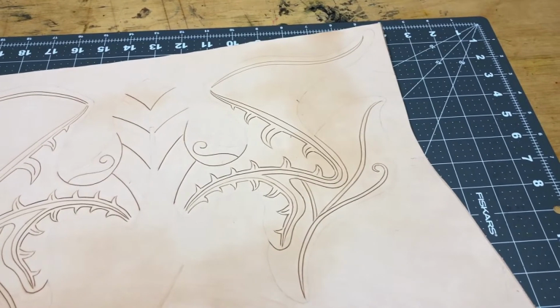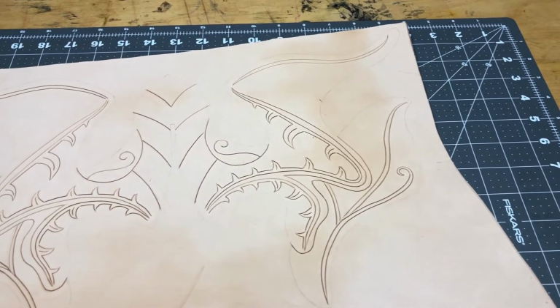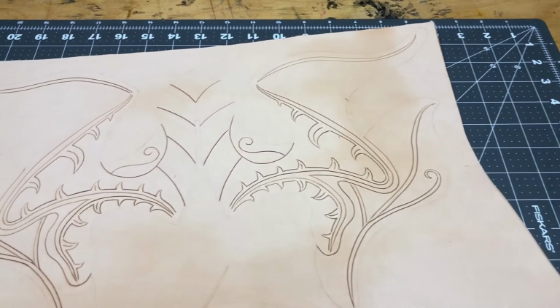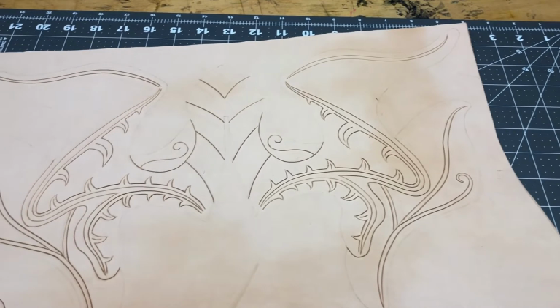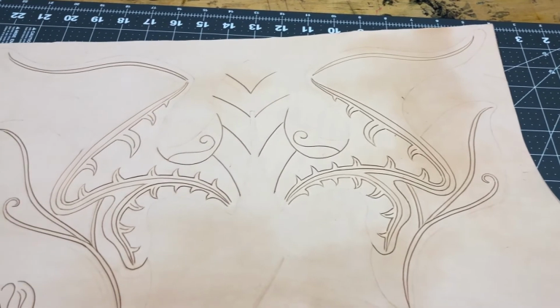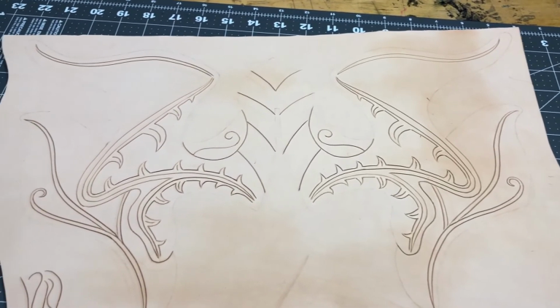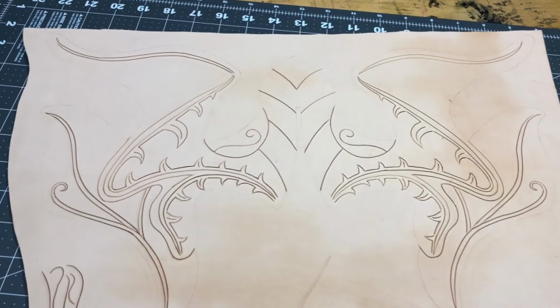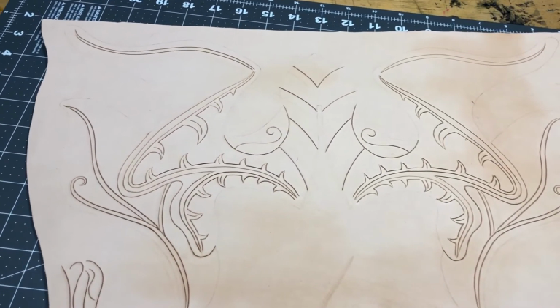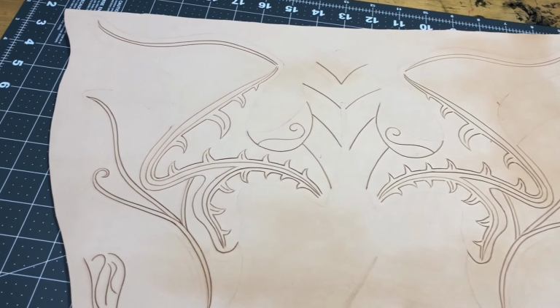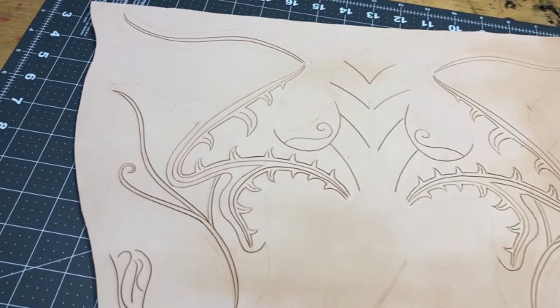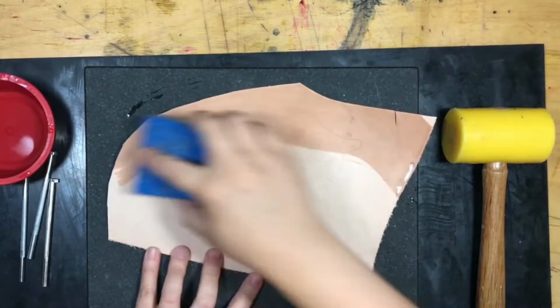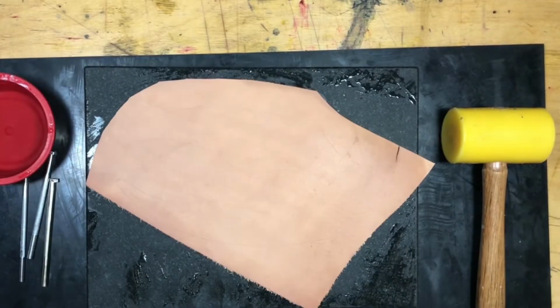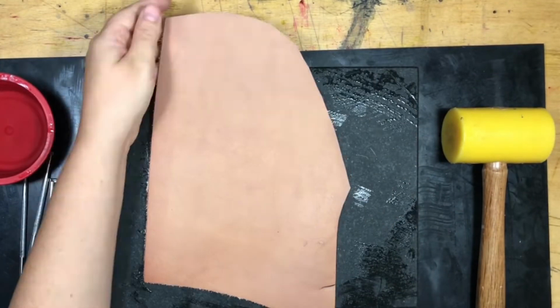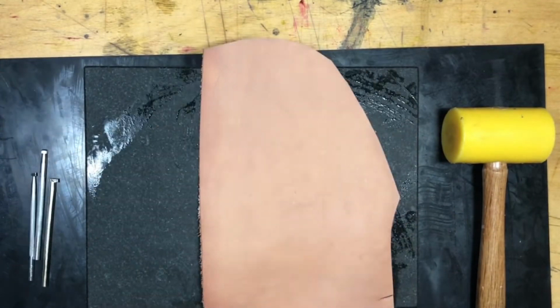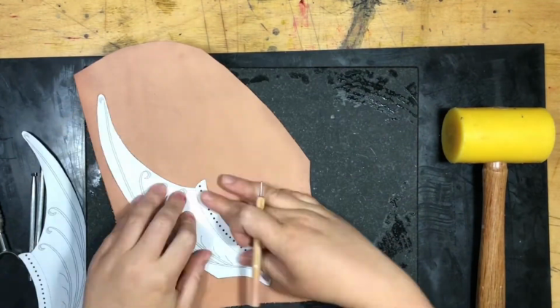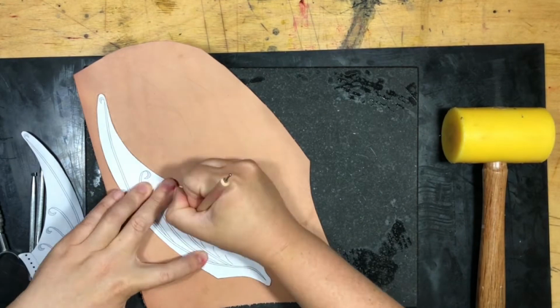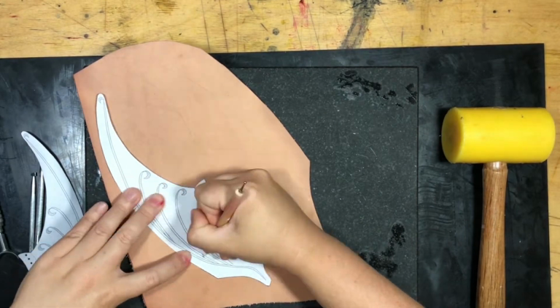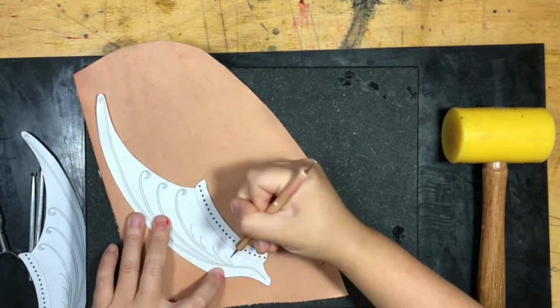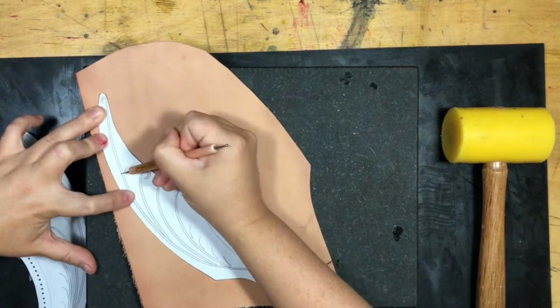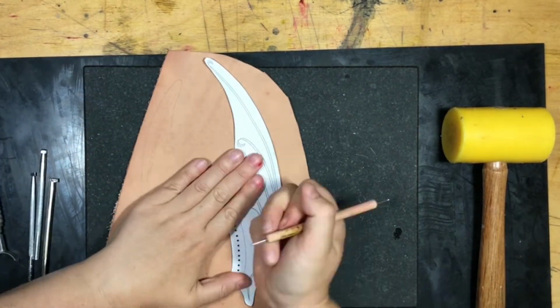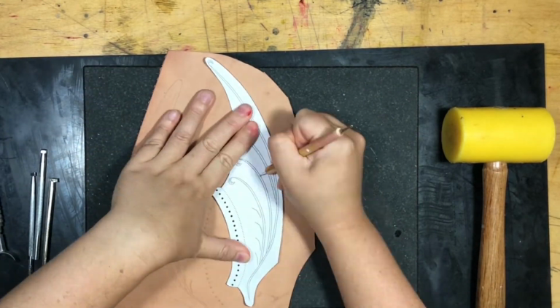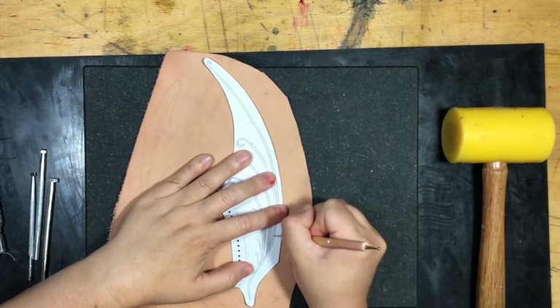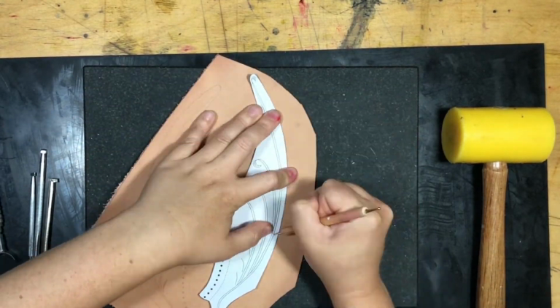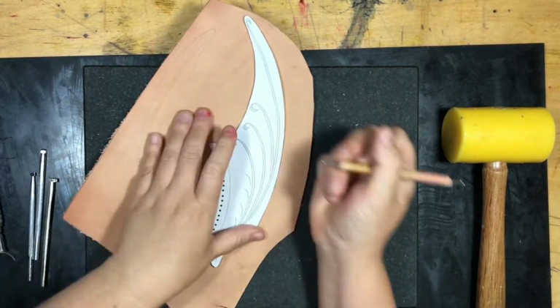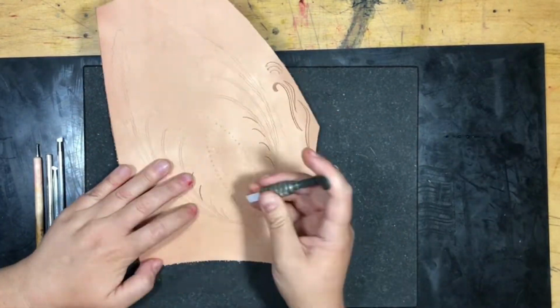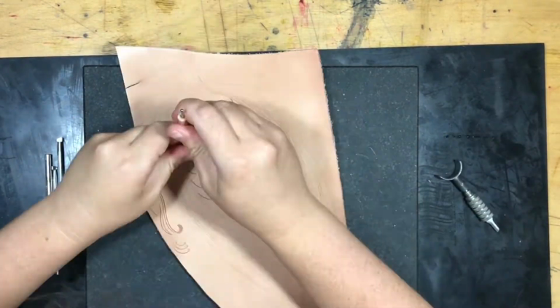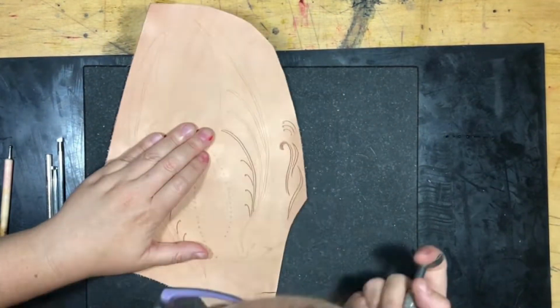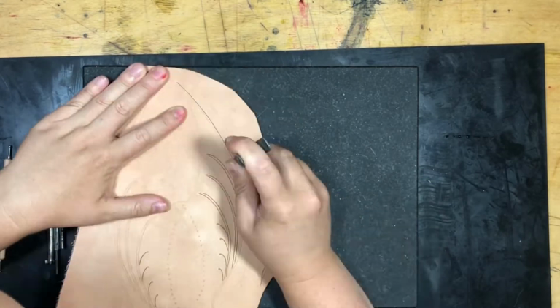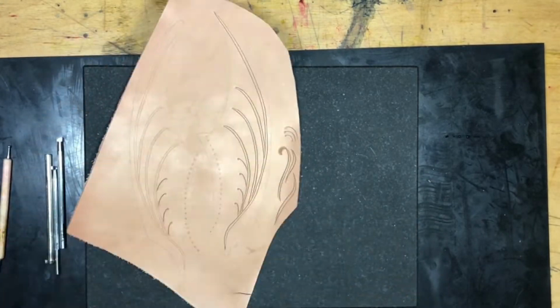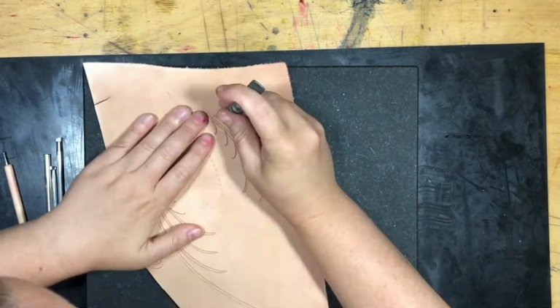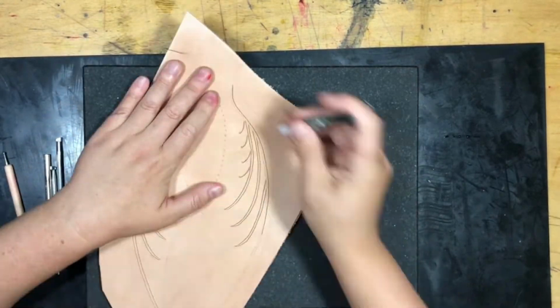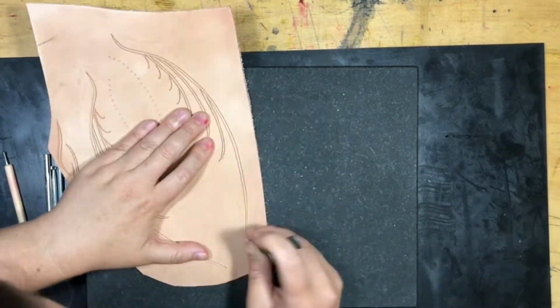Here I am doing the exact same thing just with the forehead spike. It's created out of two halves glued together.